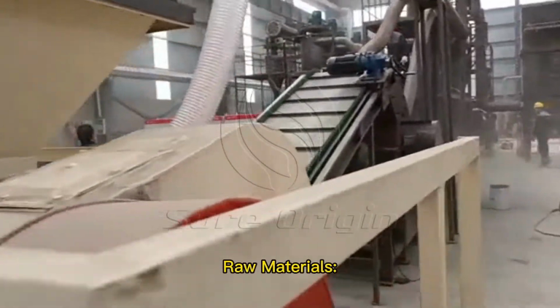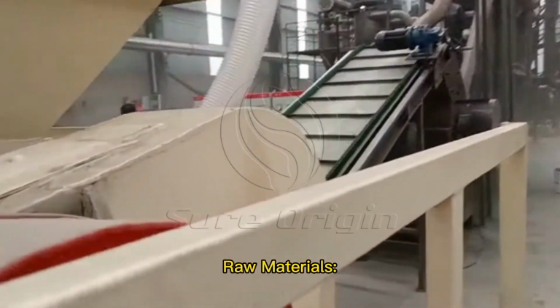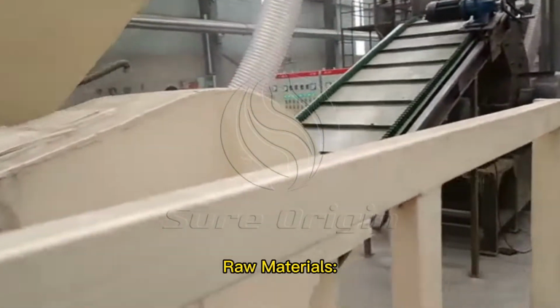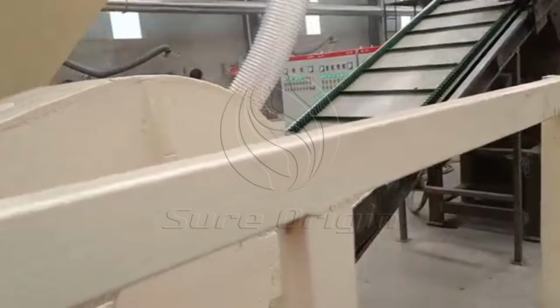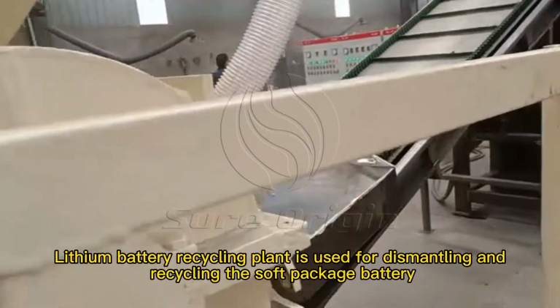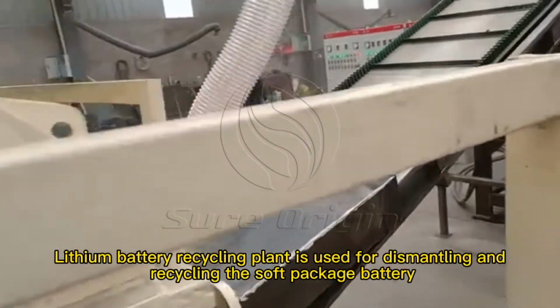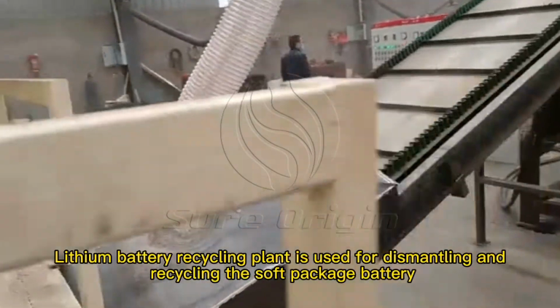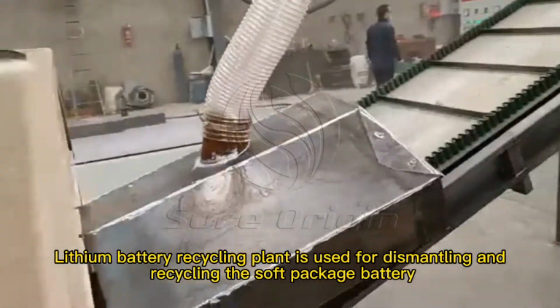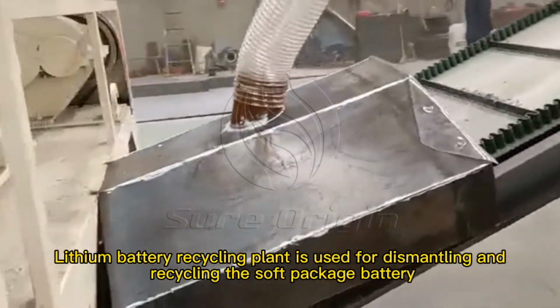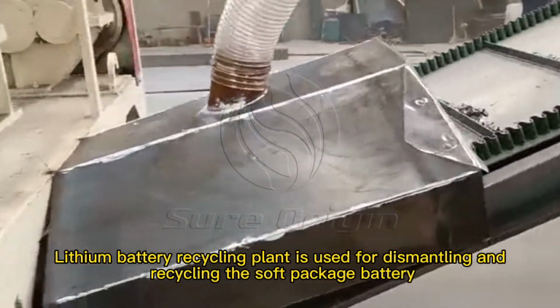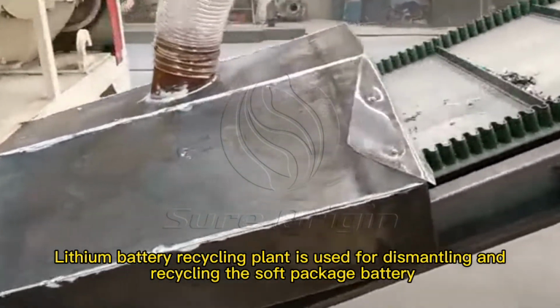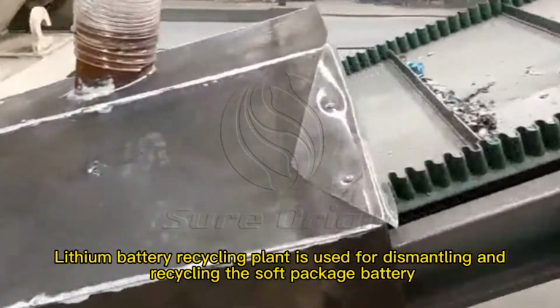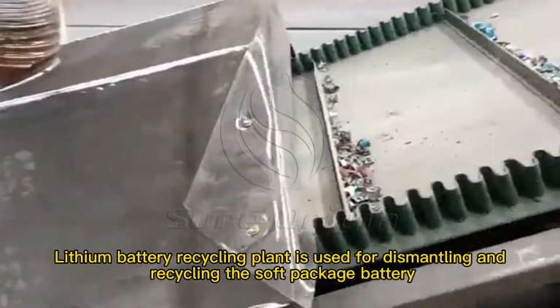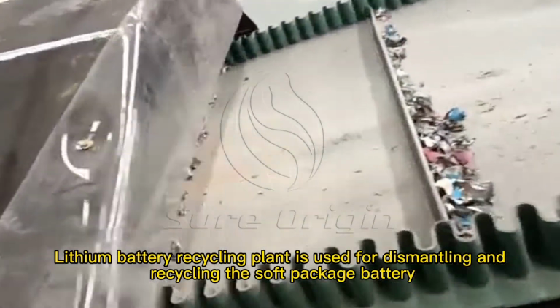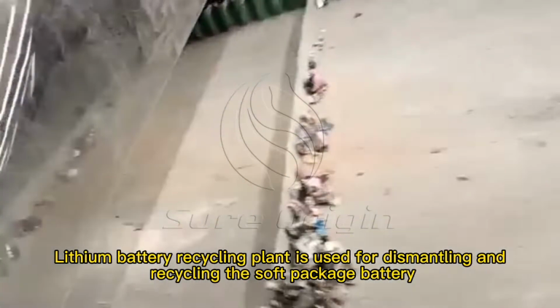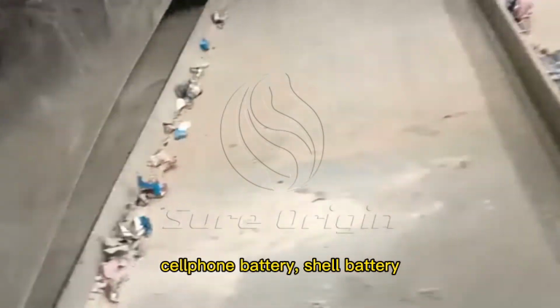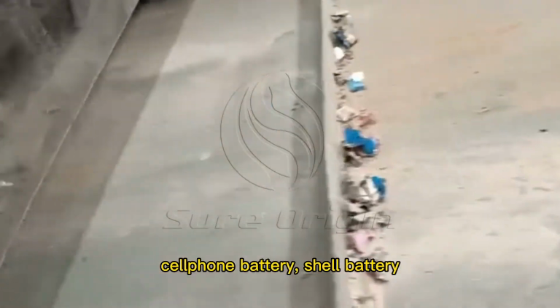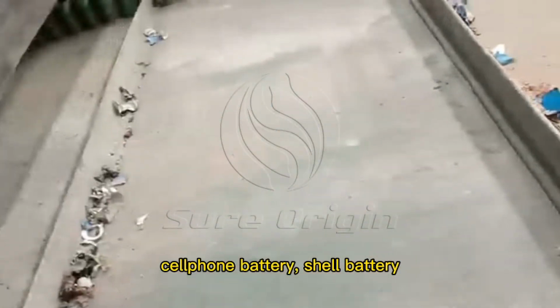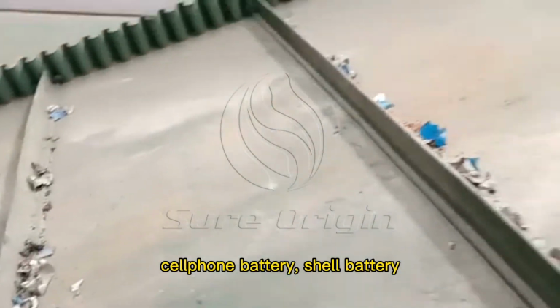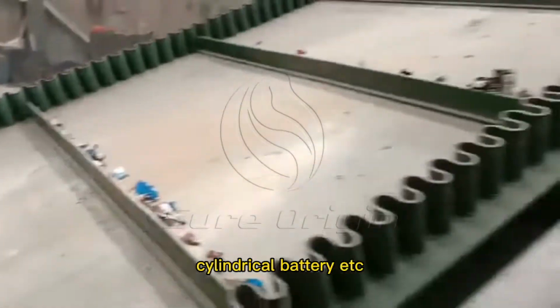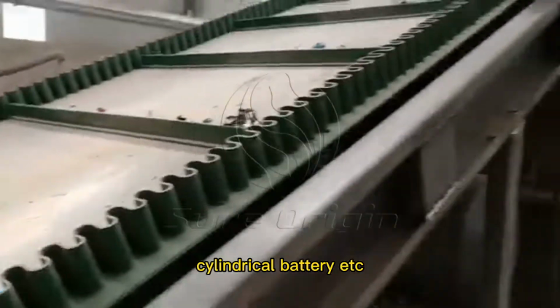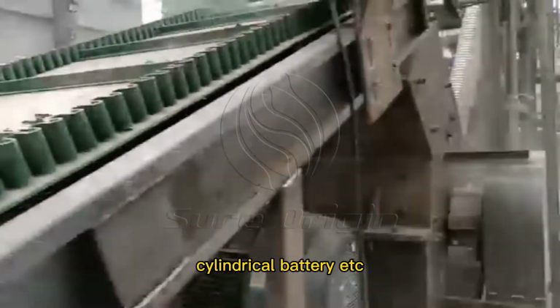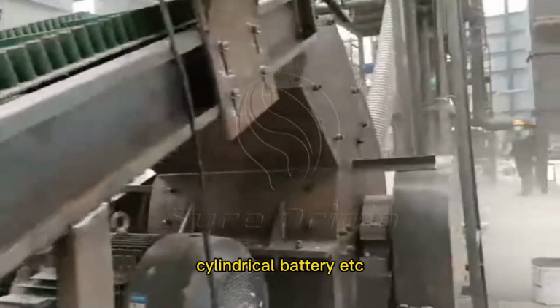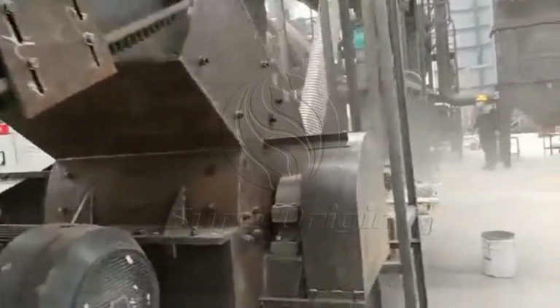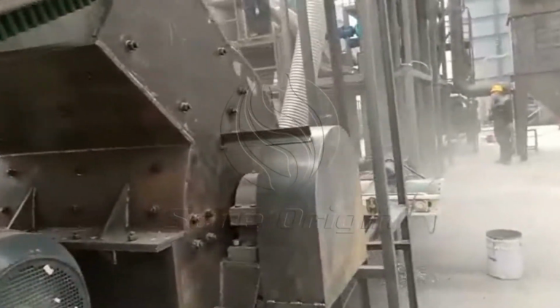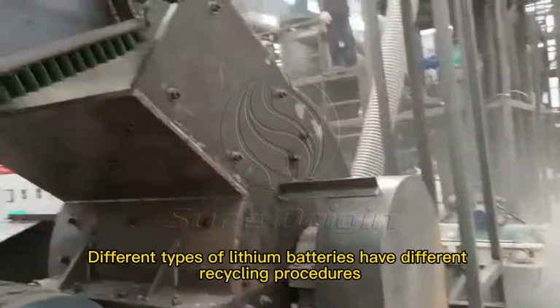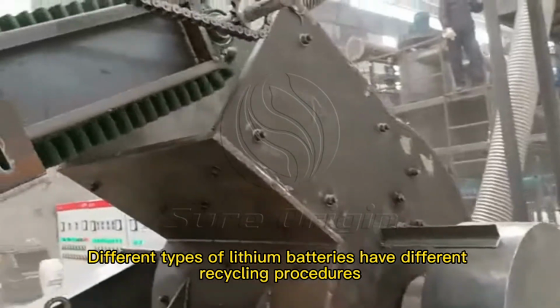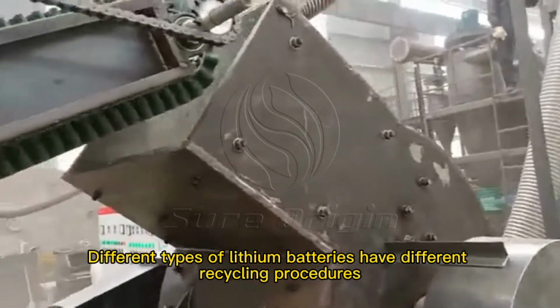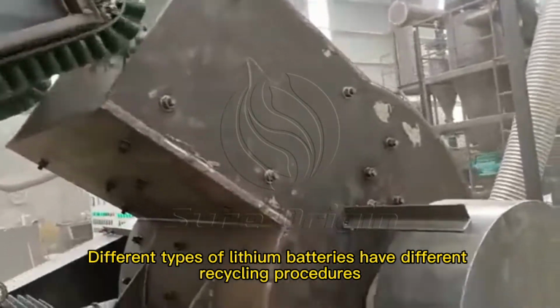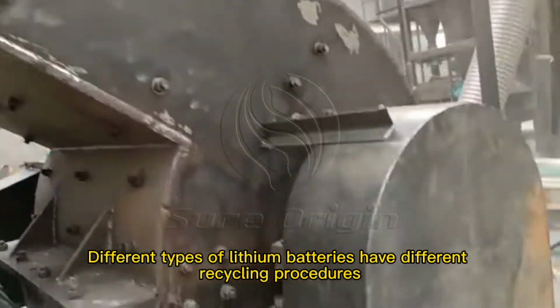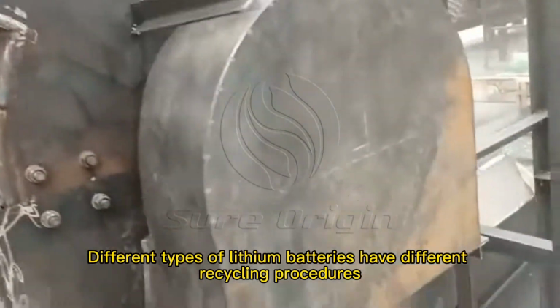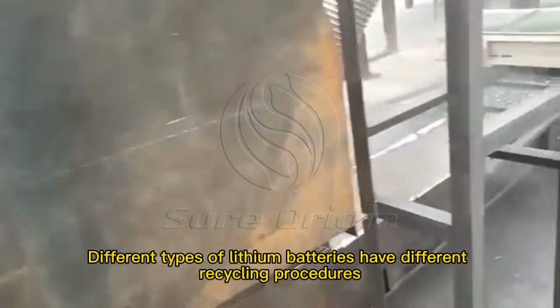Raw Materials. The Lithium Battery Recycling Plant is used for dismantling and recycling soft package batteries, cell phone batteries, shell batteries, cylindrical batteries, and more. Different types of lithium batteries have different recycling procedures.